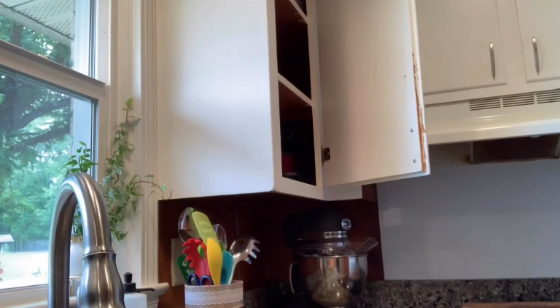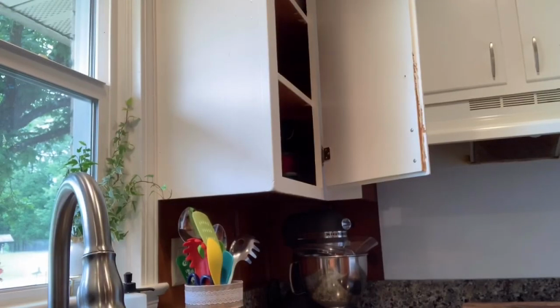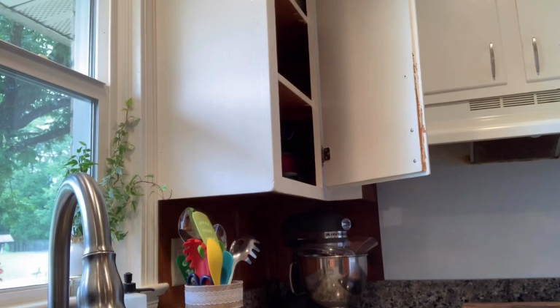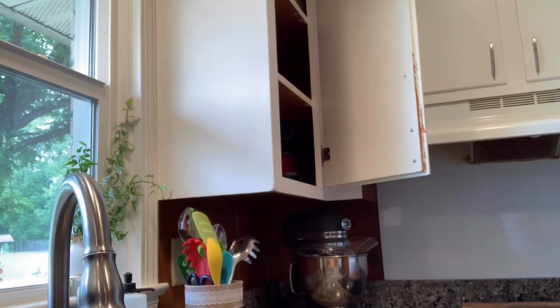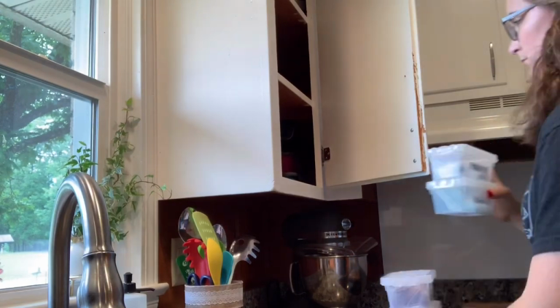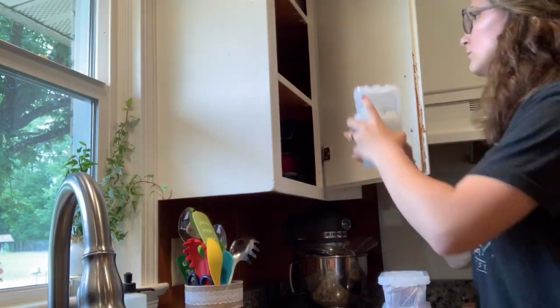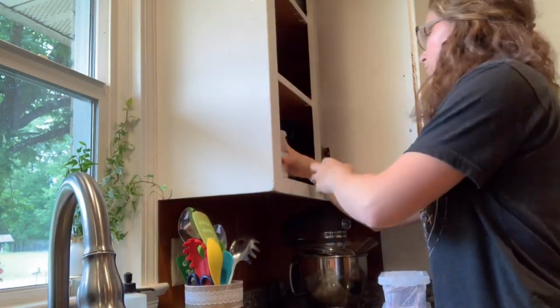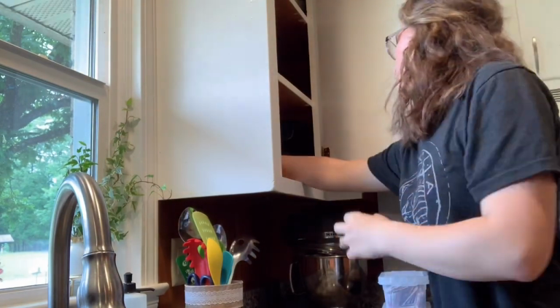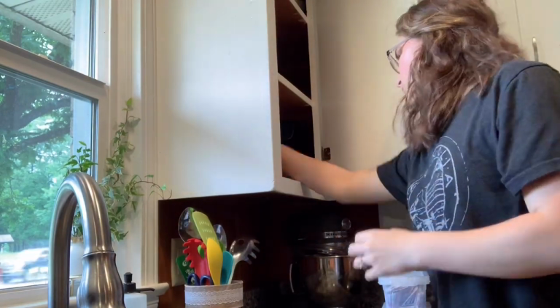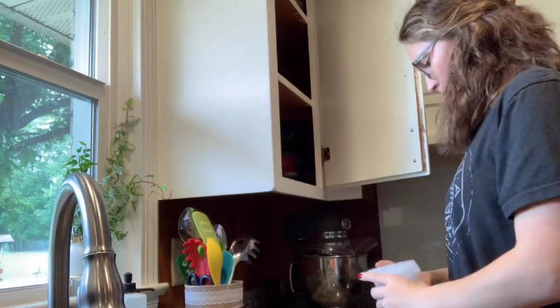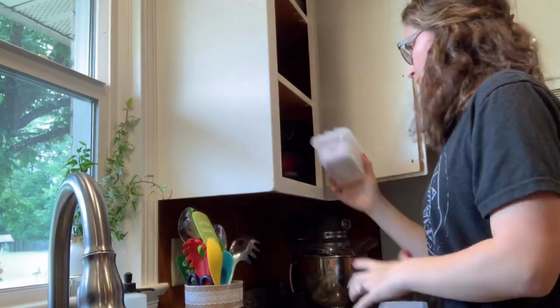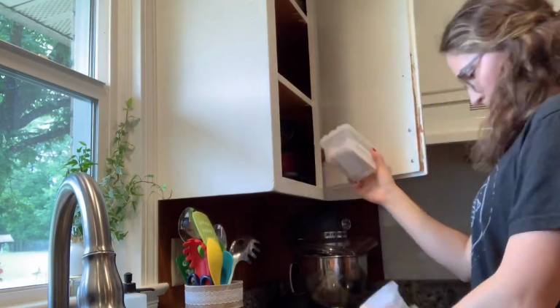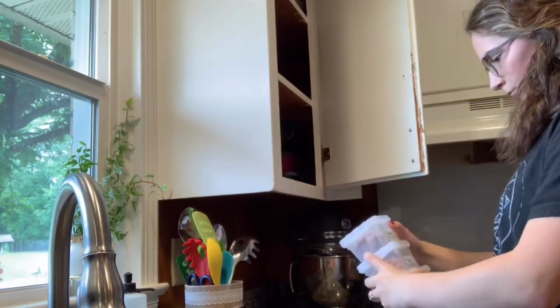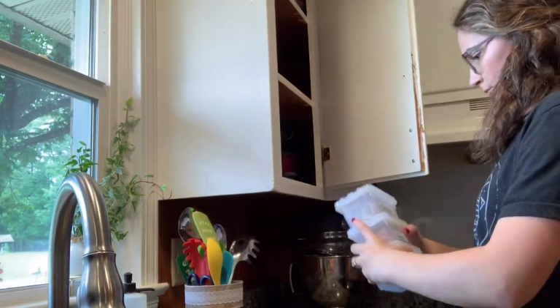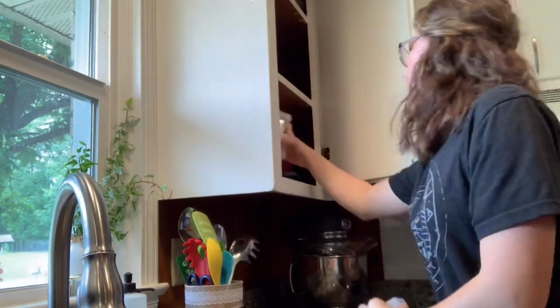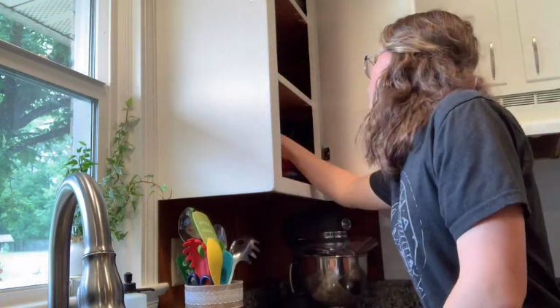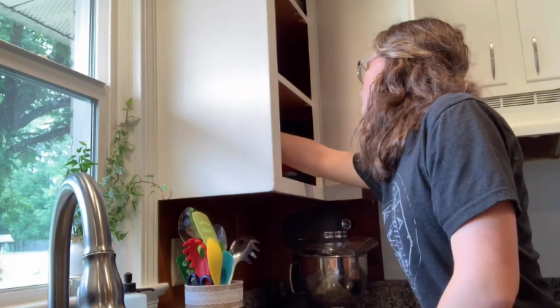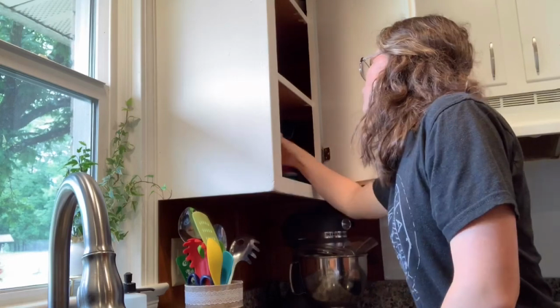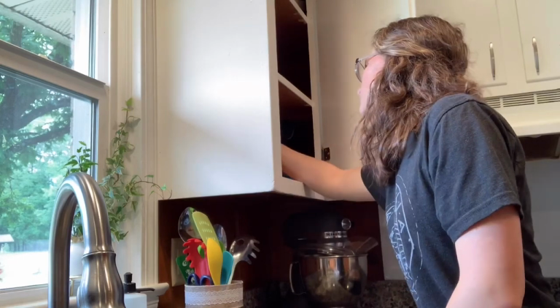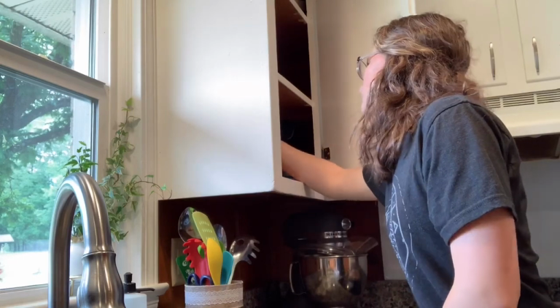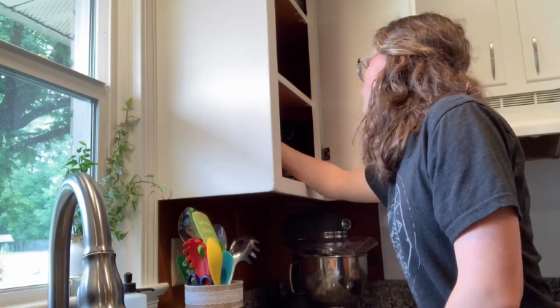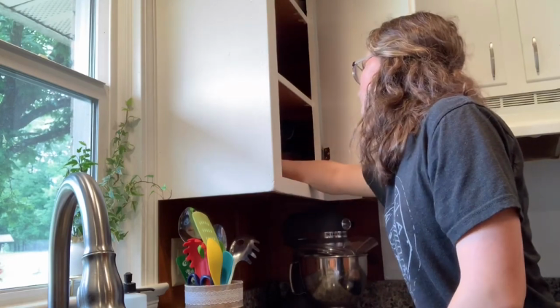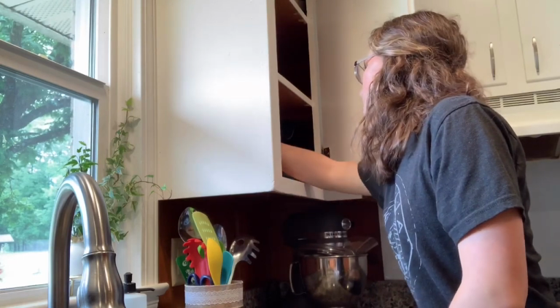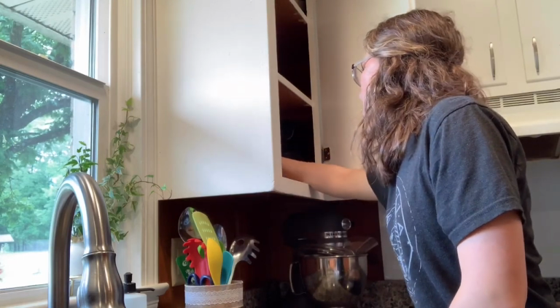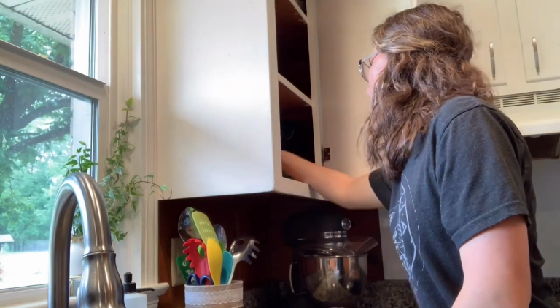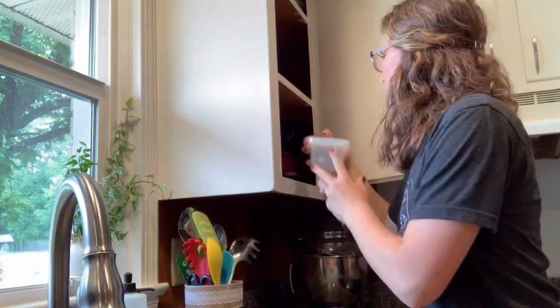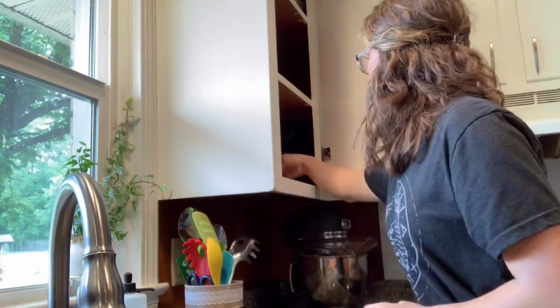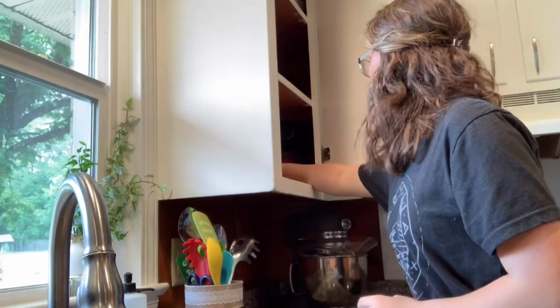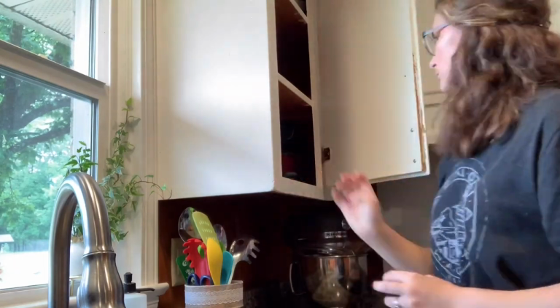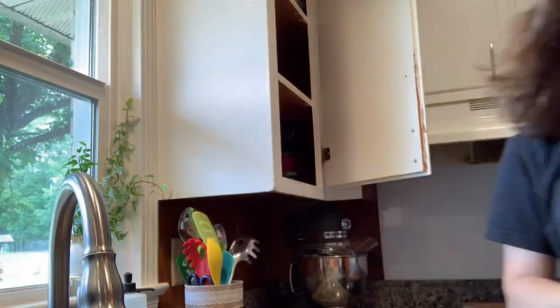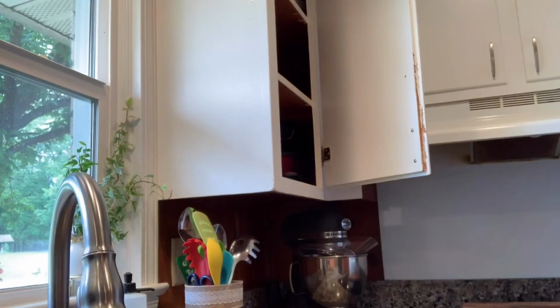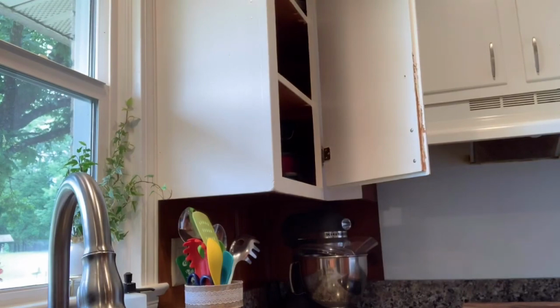Now on to putting everything back. Here in just a second you'll see kind of an overview of how I put it. I just wanted things that would be easy to grab, easy to see, and things that we could read and know exactly what we're getting.